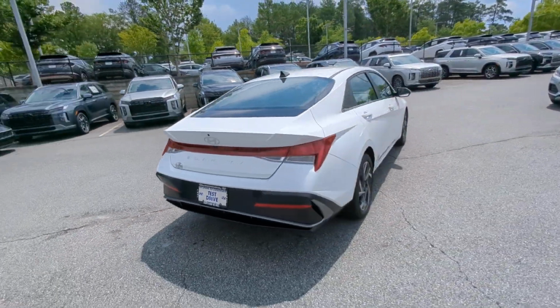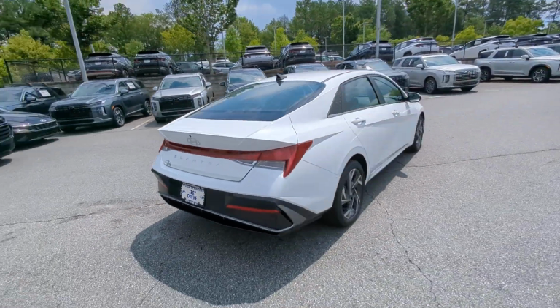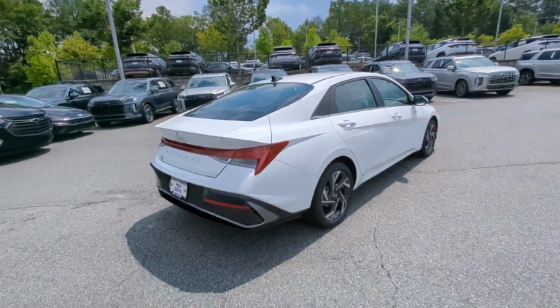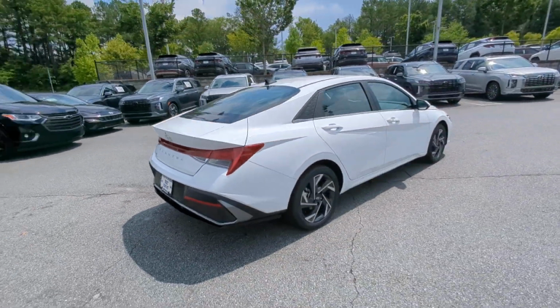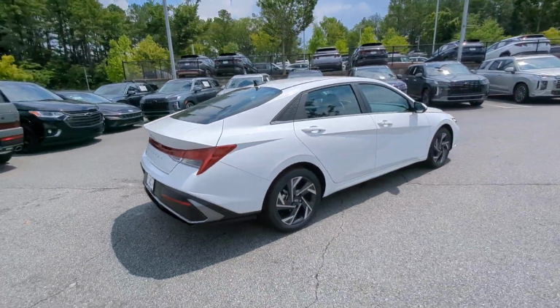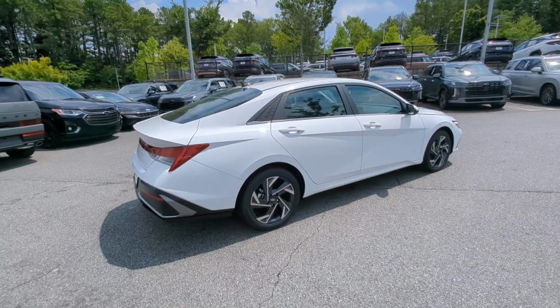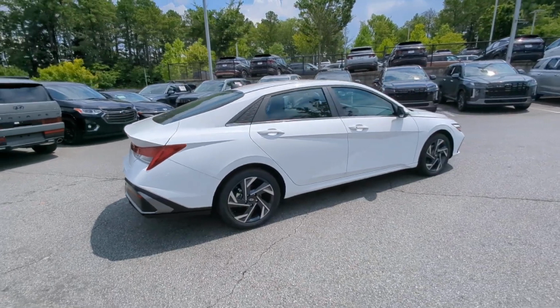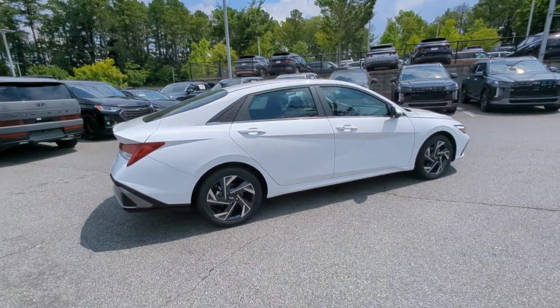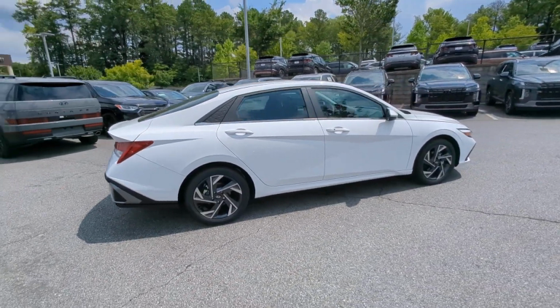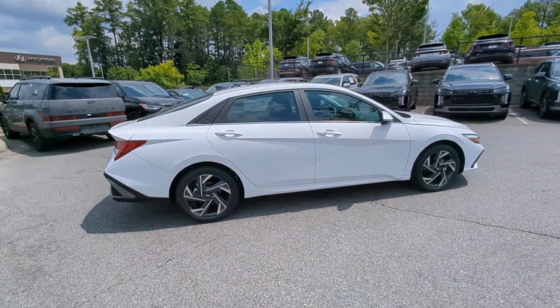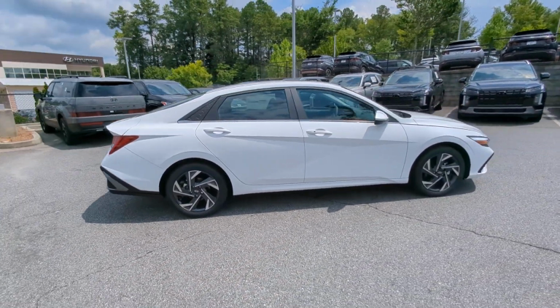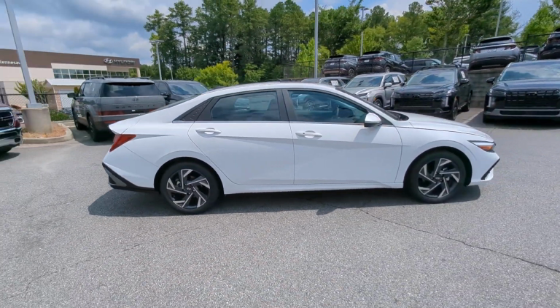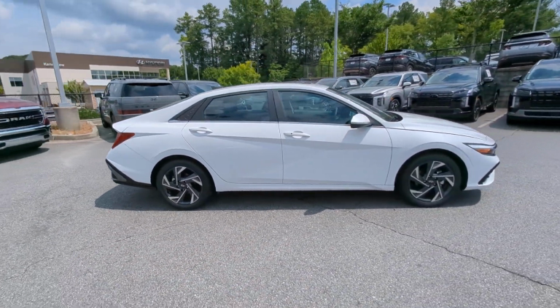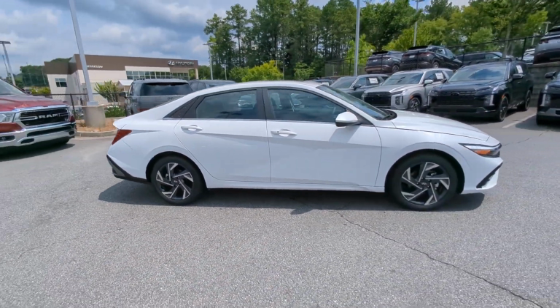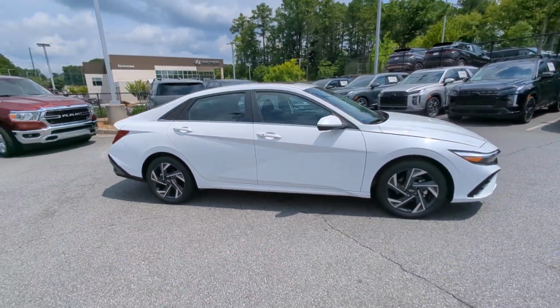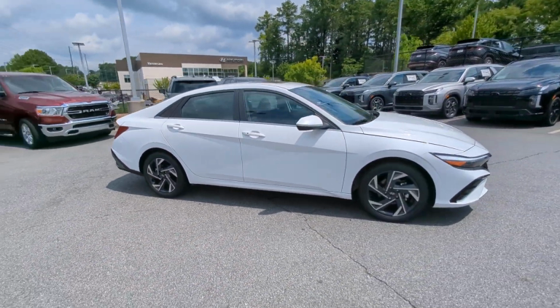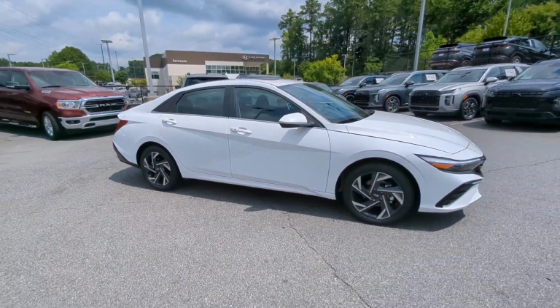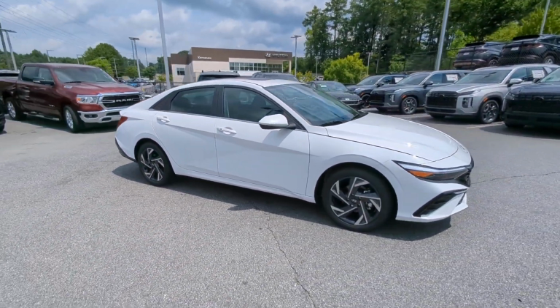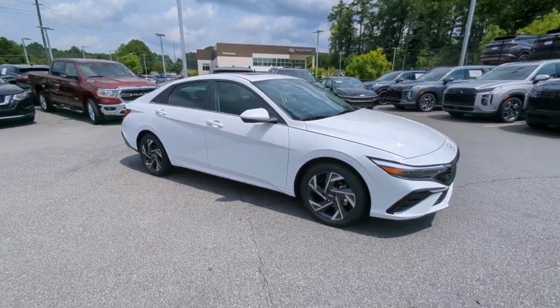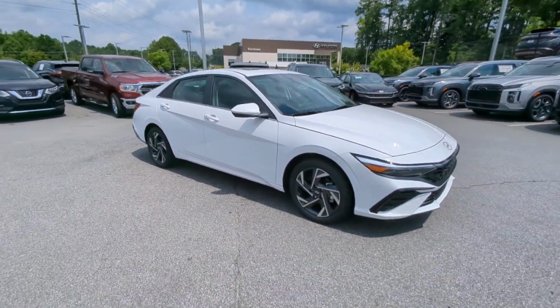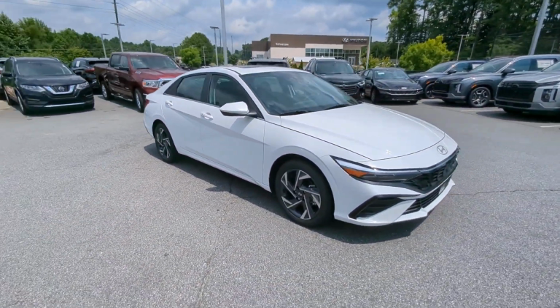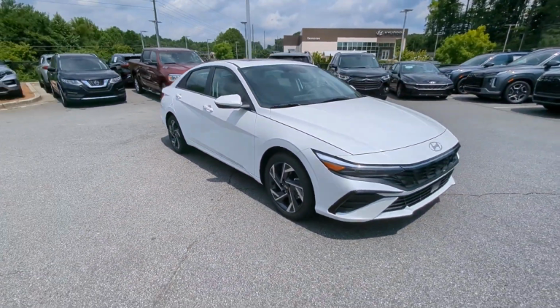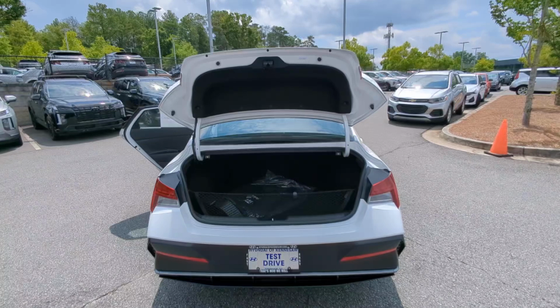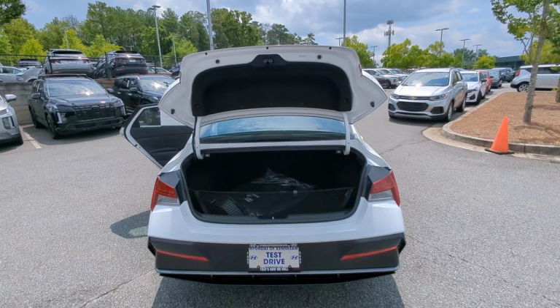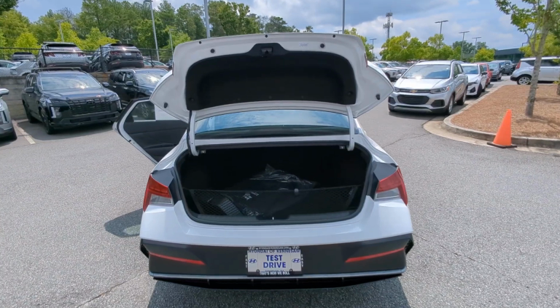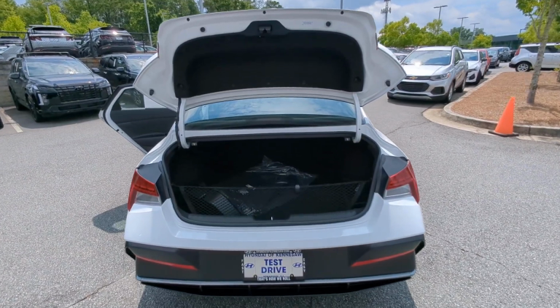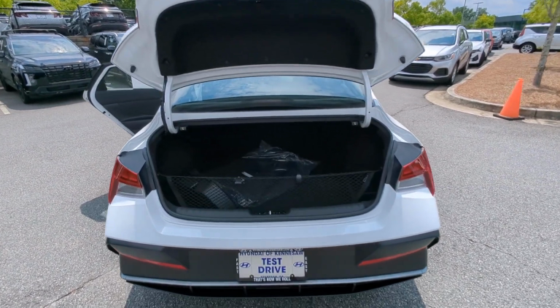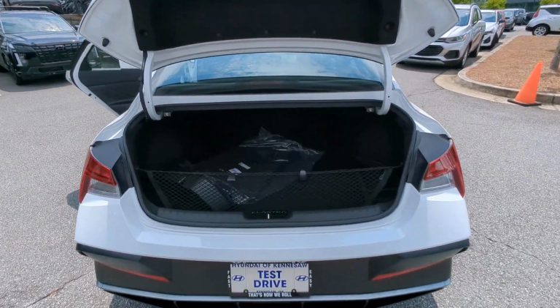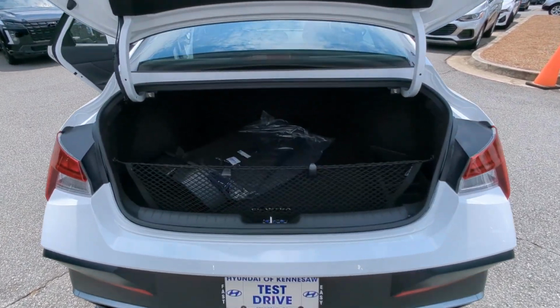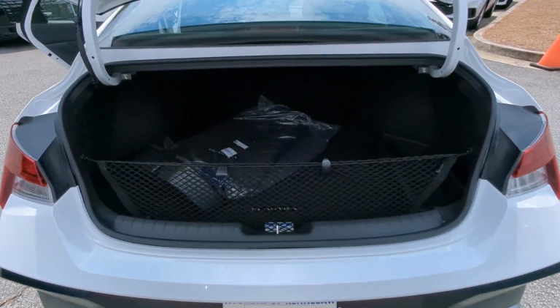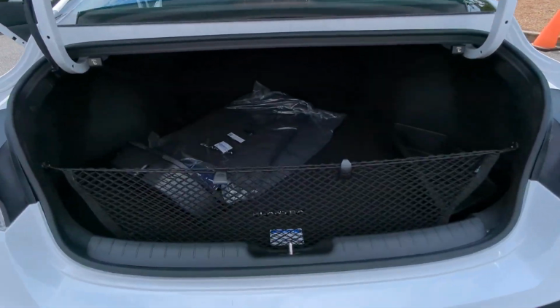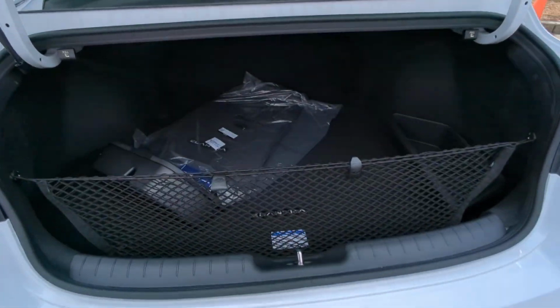These are just some of the great options this vehicle comes with: convenience package, Apple CarPlay and or Android Auto, pre-collision system, wireless charging station, keyless entry, navigation system.